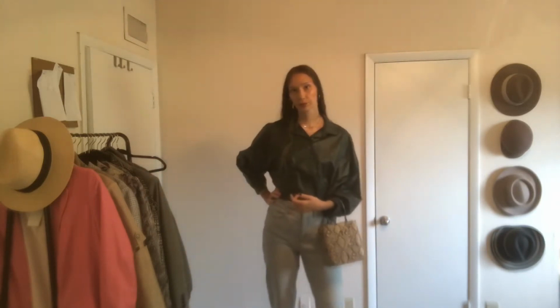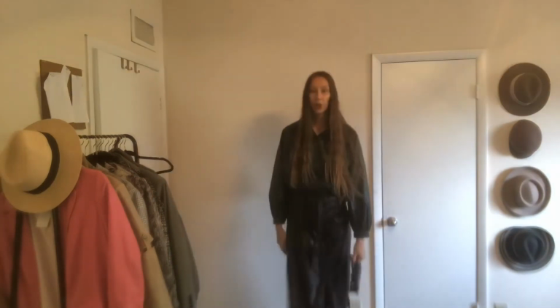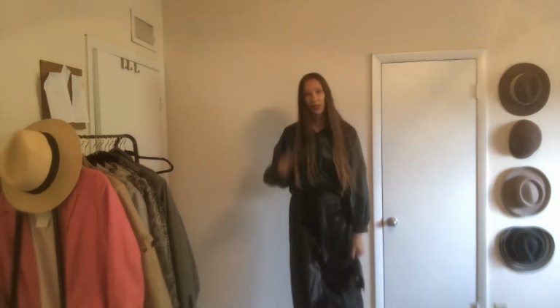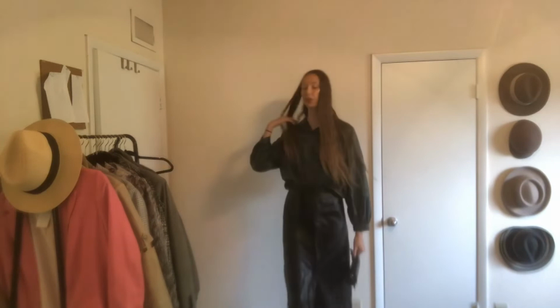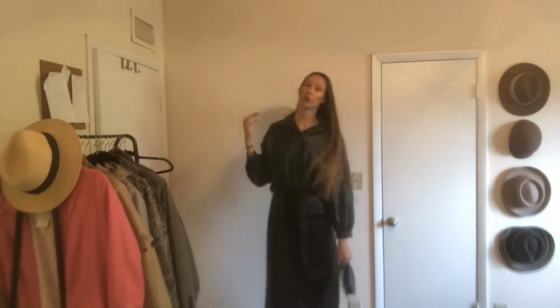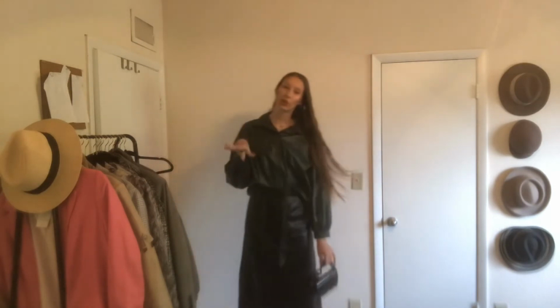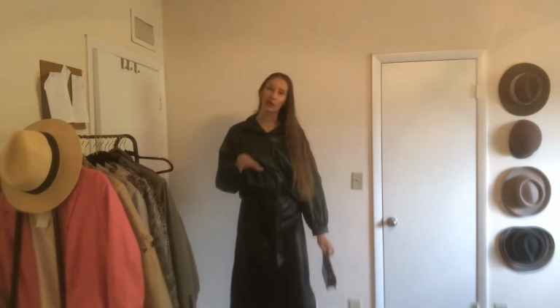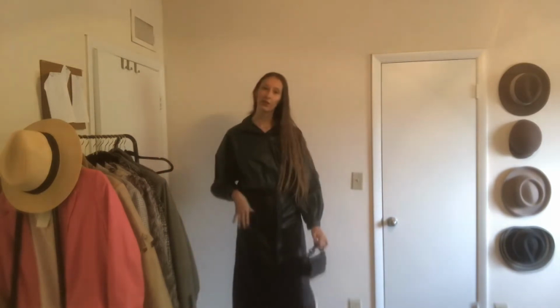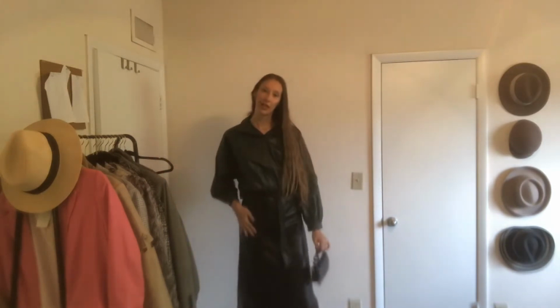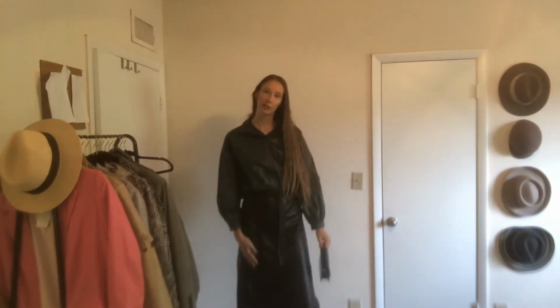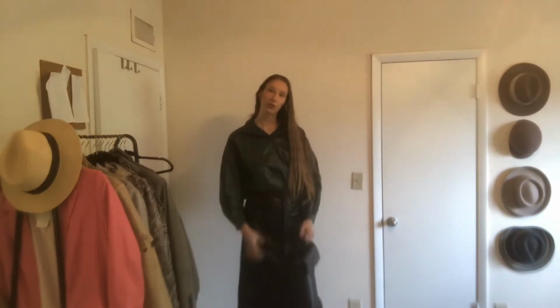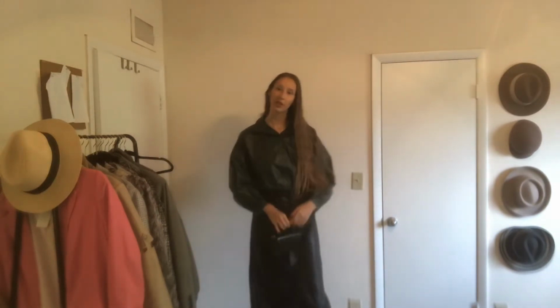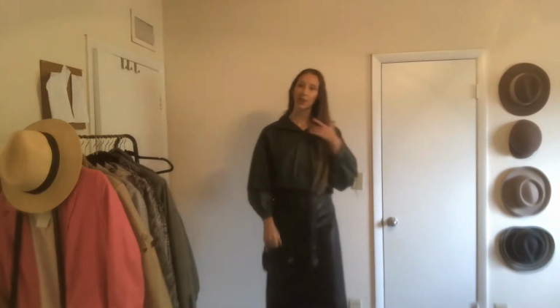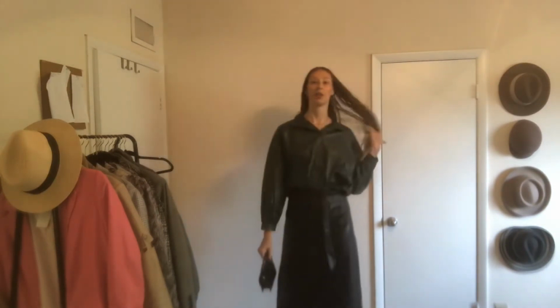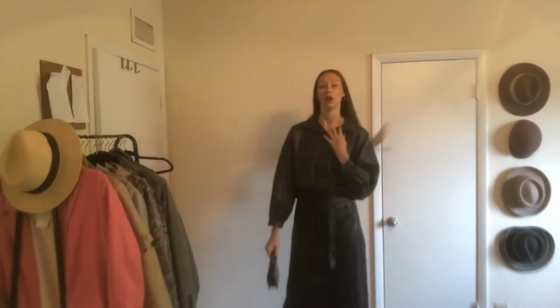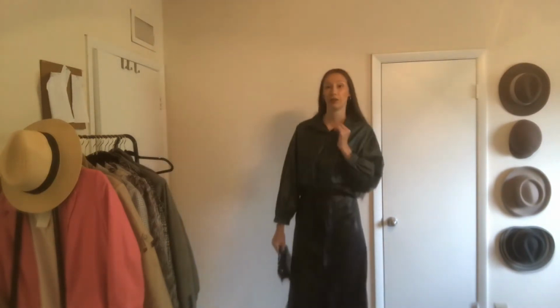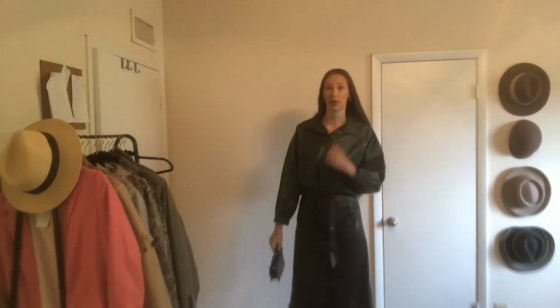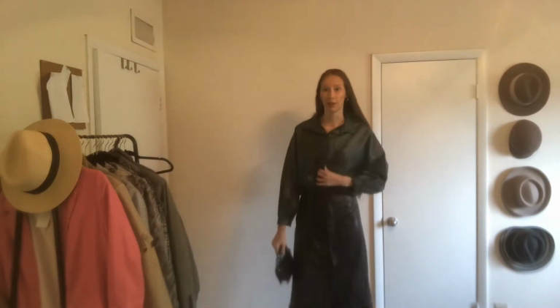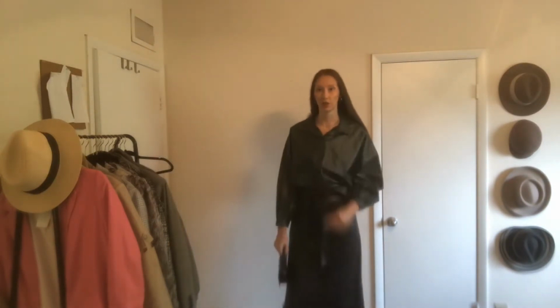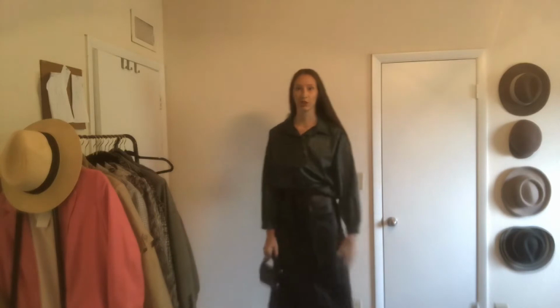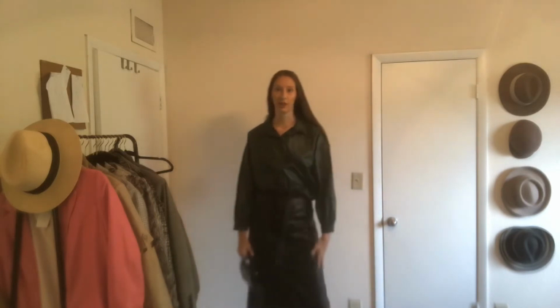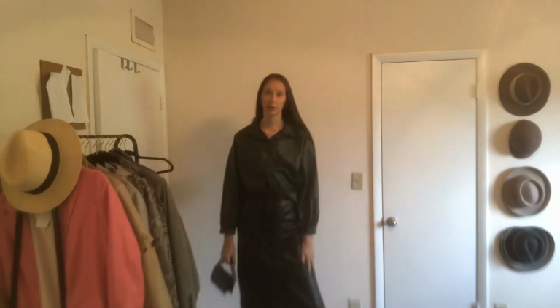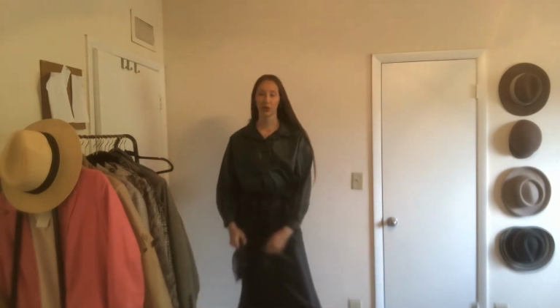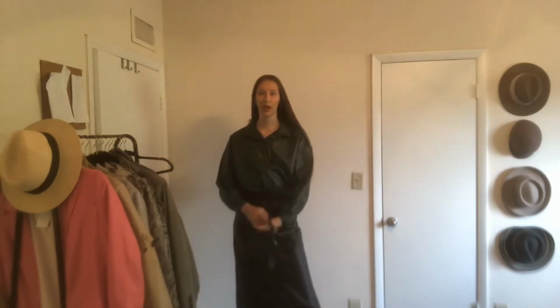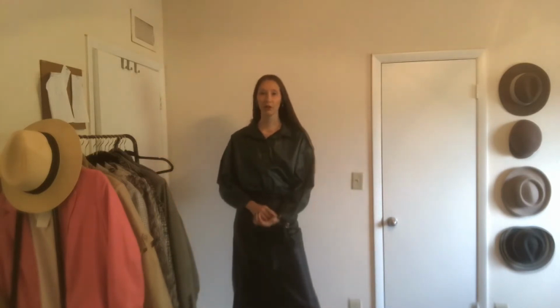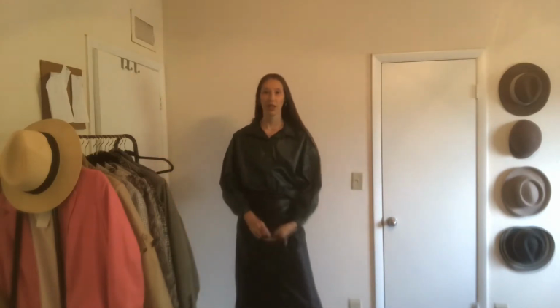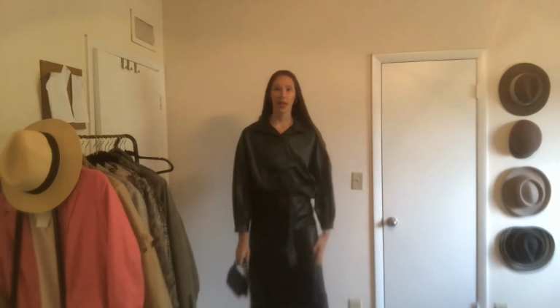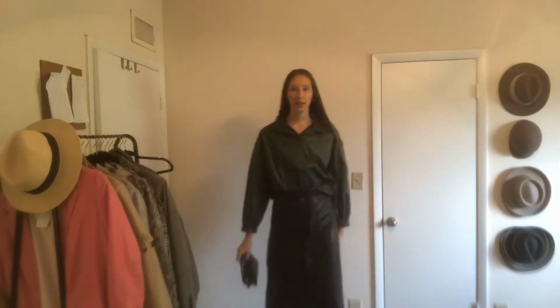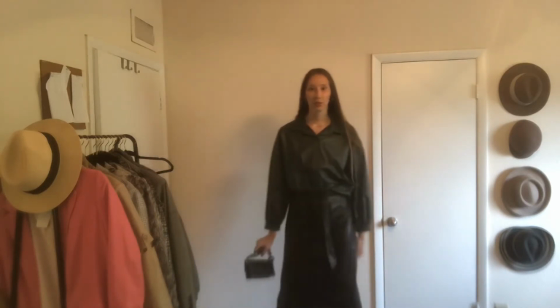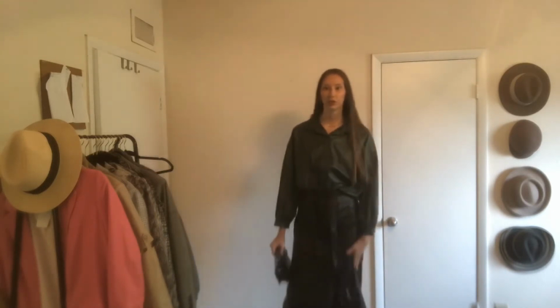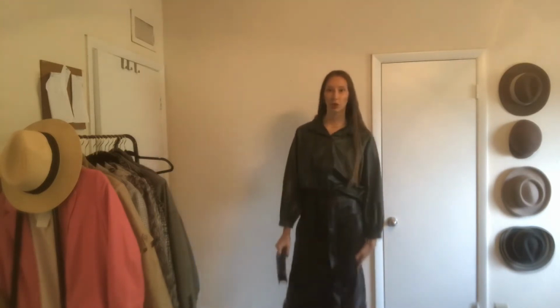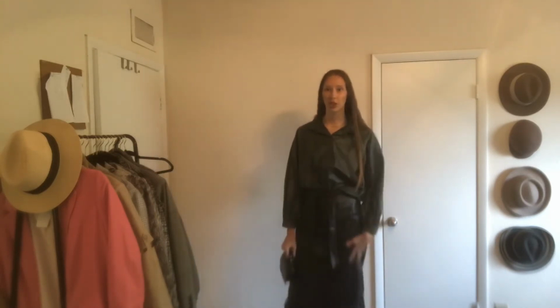The next outfit is more of a going out outfit. I added this beautiful leather skirt with the leather shirt. It's definitely more of a going out look, and I think it looks so chic and edgy.